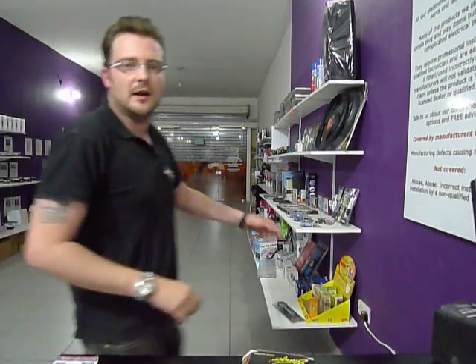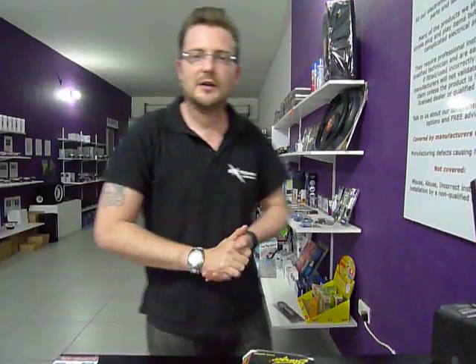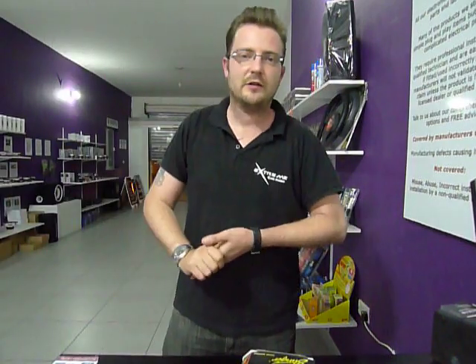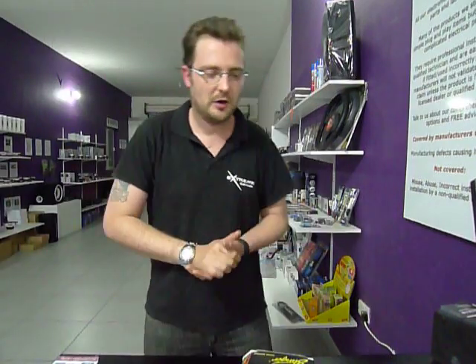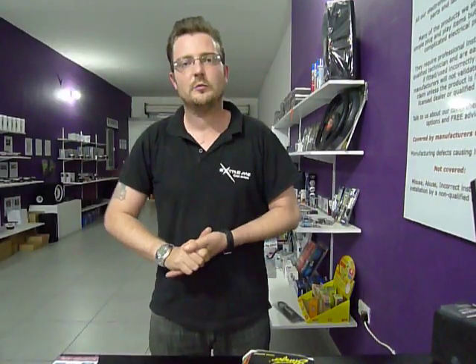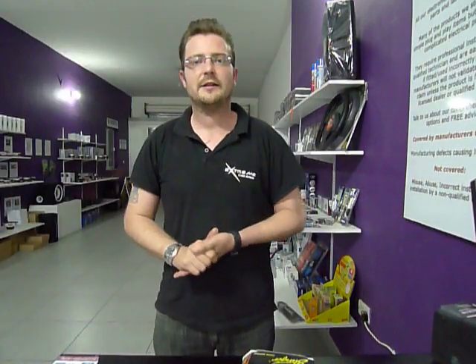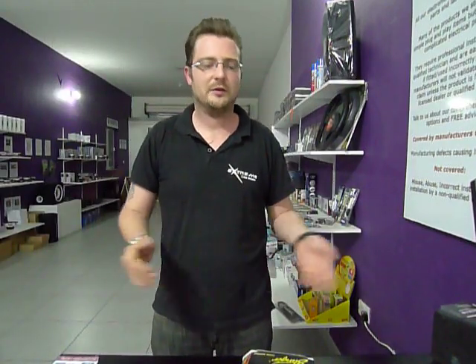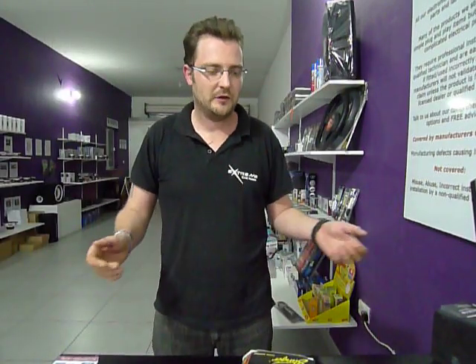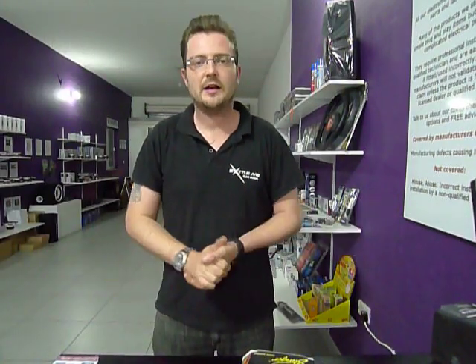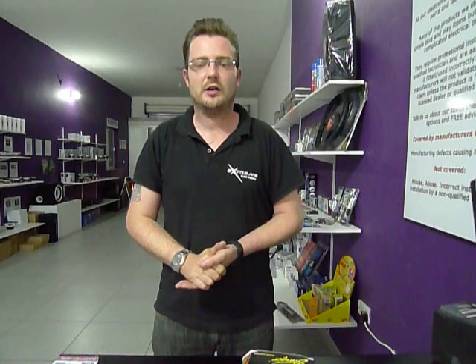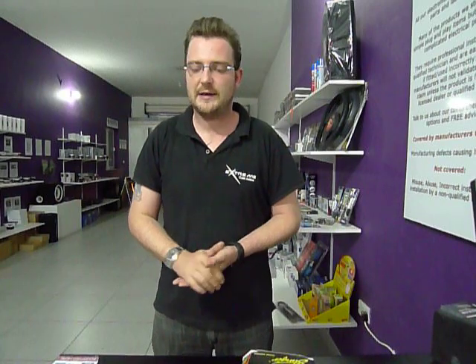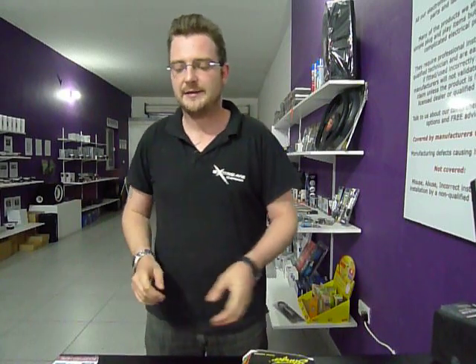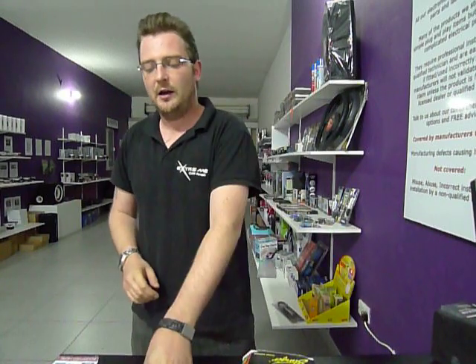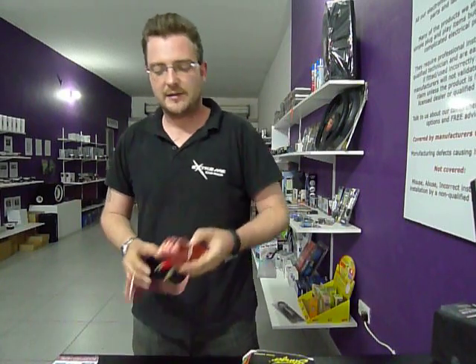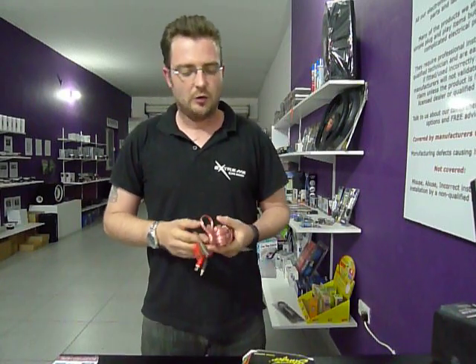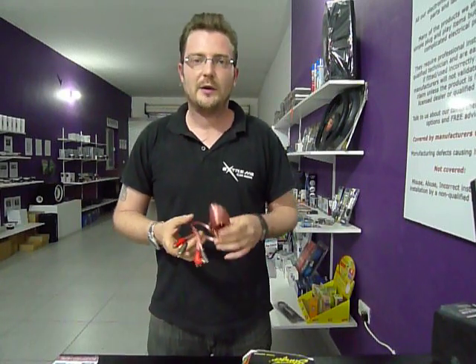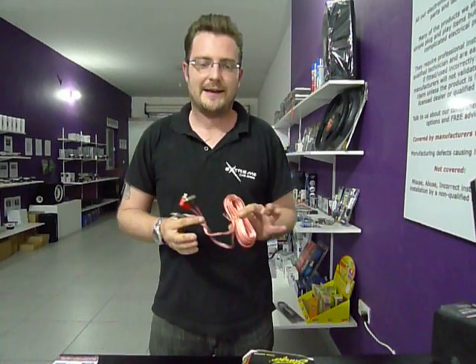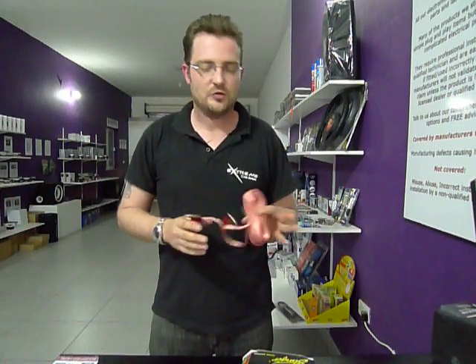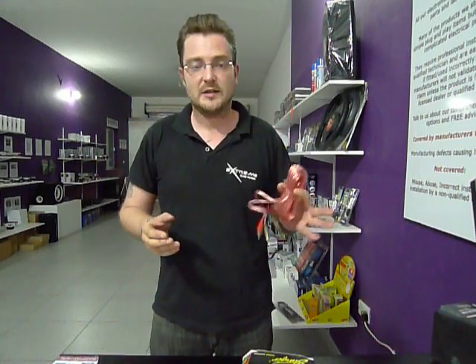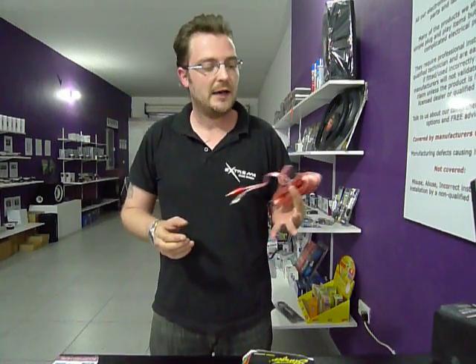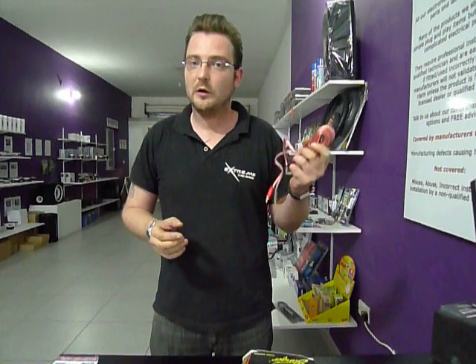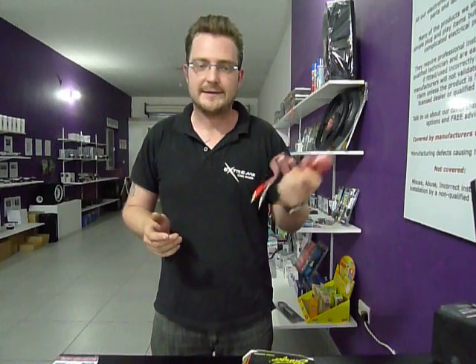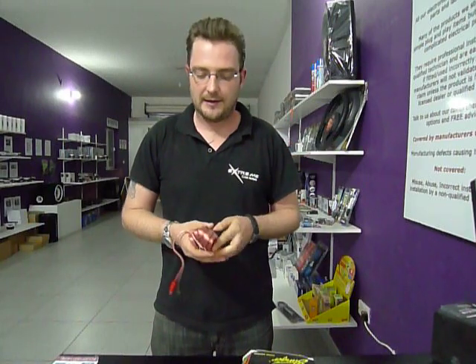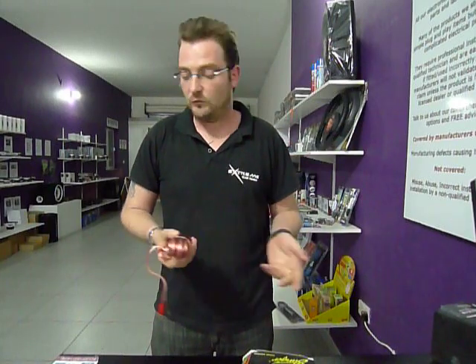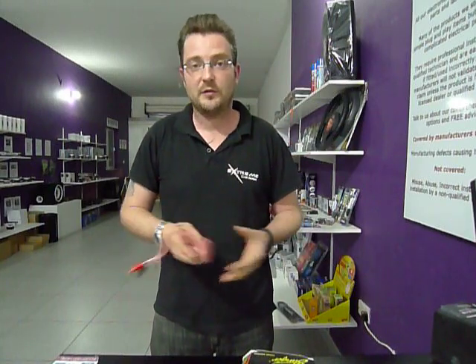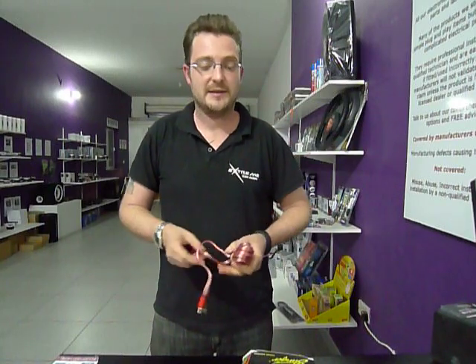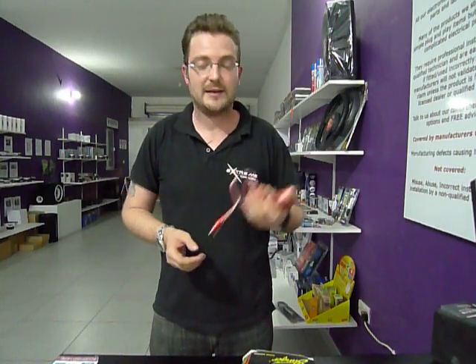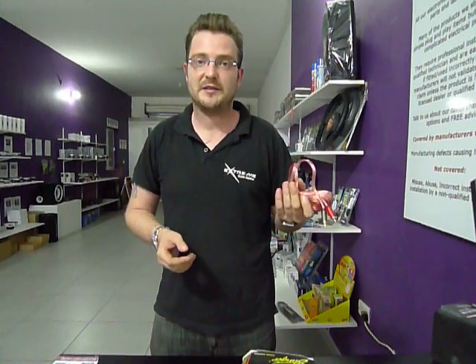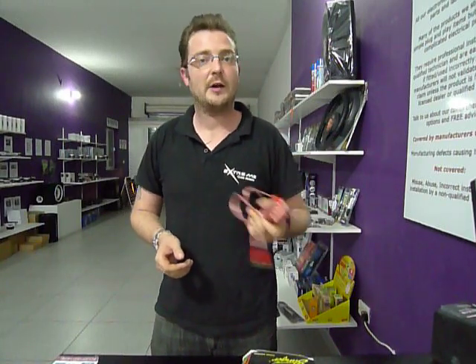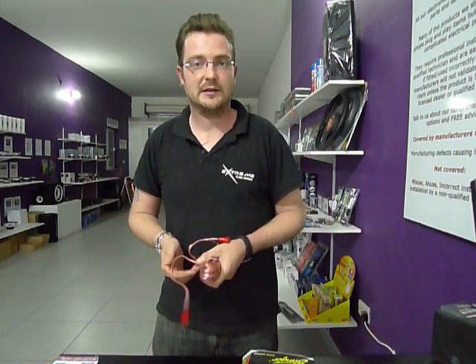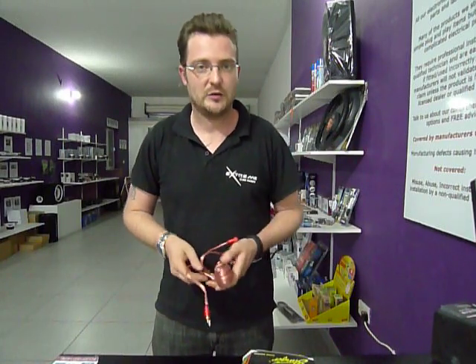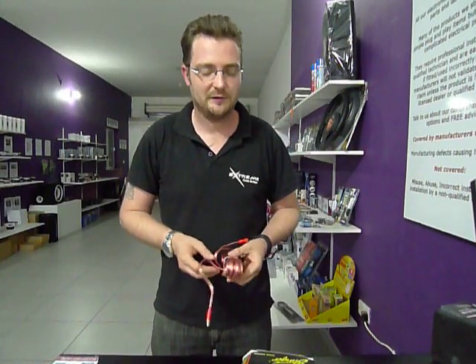Hi everyone, Lee here at Xtreme Car Audio in Vomrad. Quick video for you tonight on RCA leads — RCA Audio Interconnect Cables, otherwise known as Phono Leads. These take the signal from your stereo and deliver it to your amplifier.